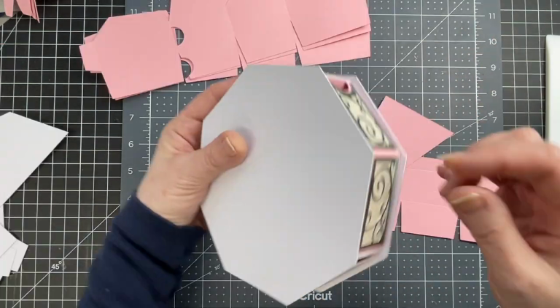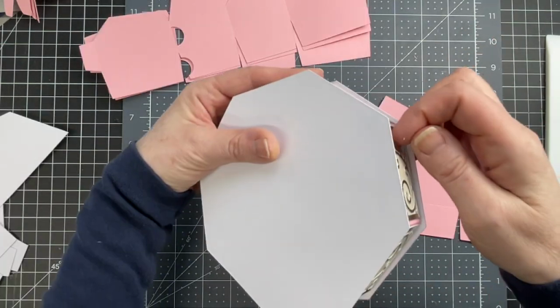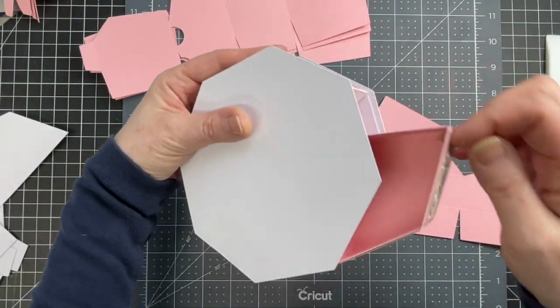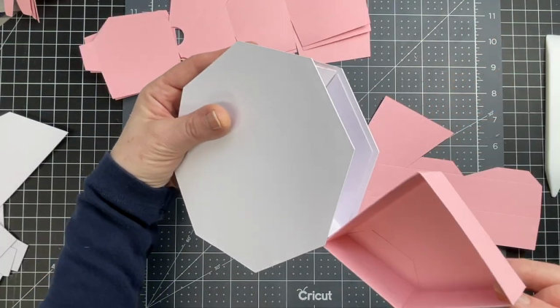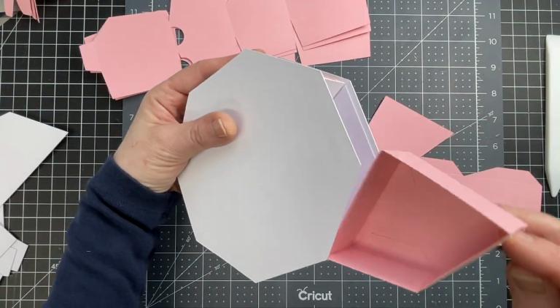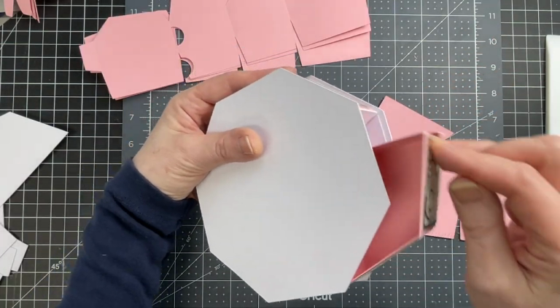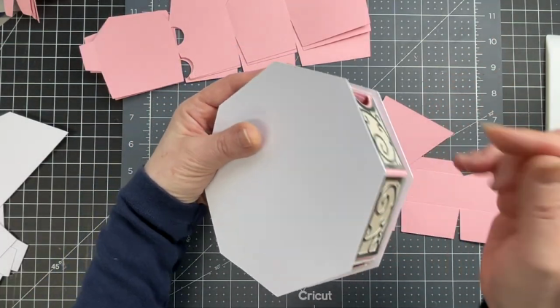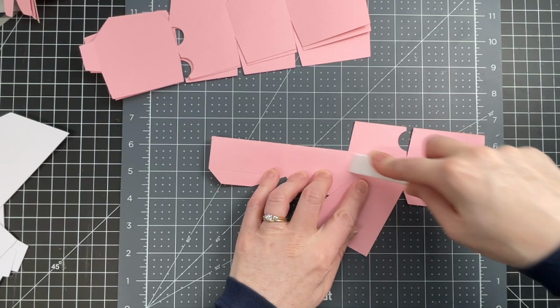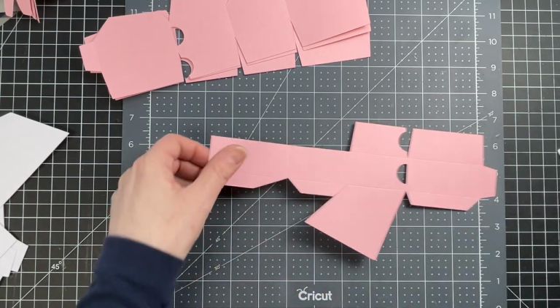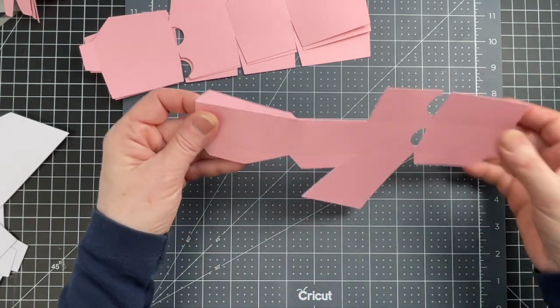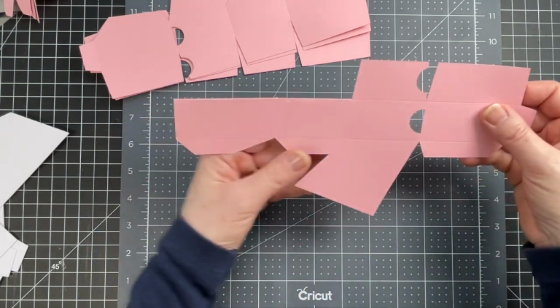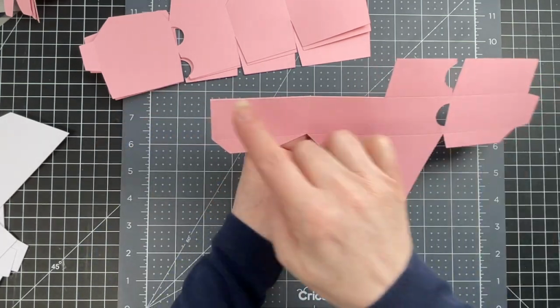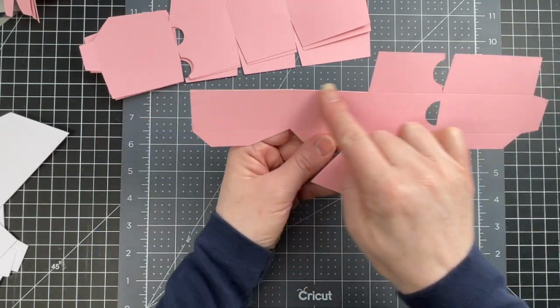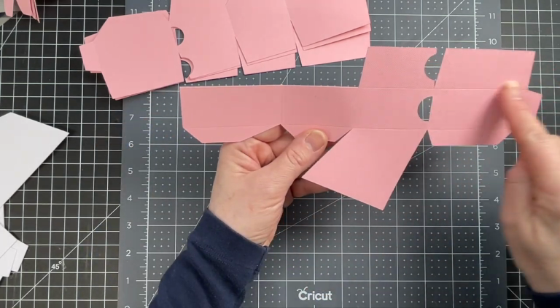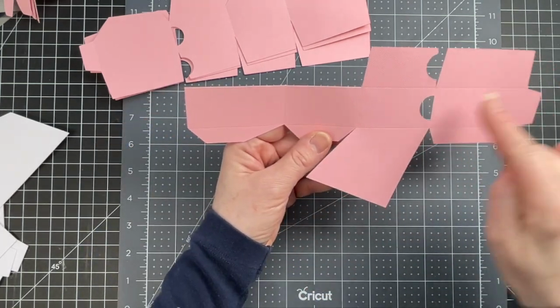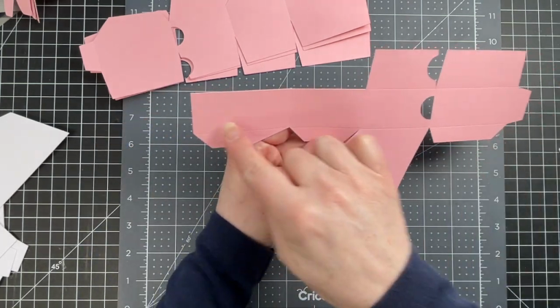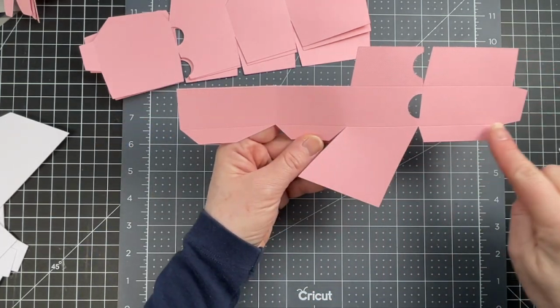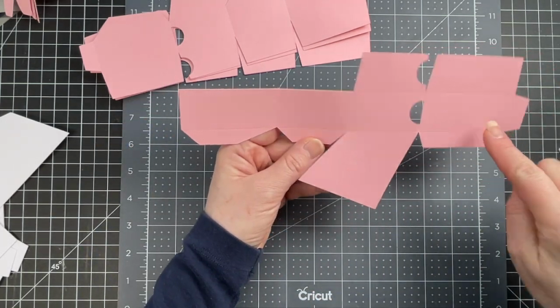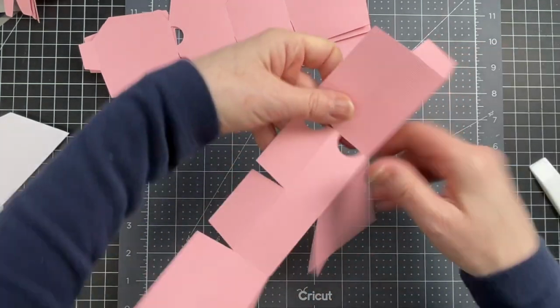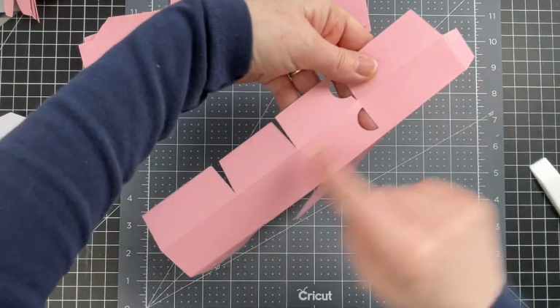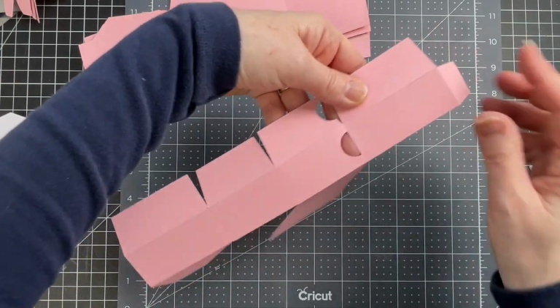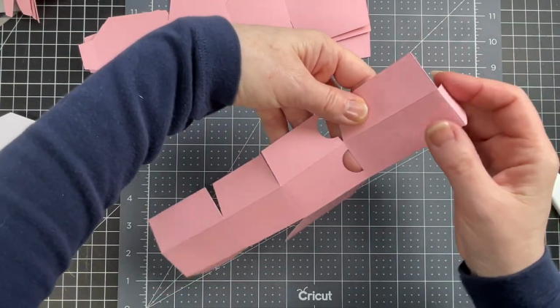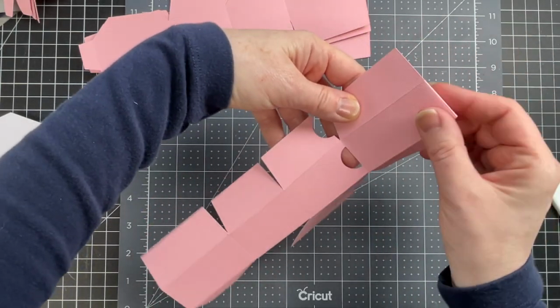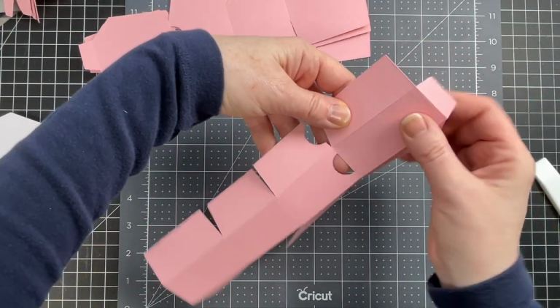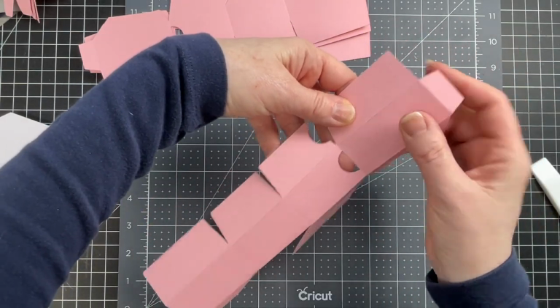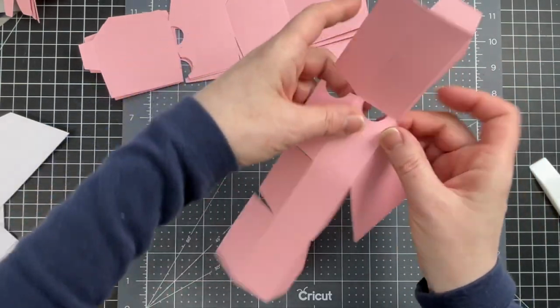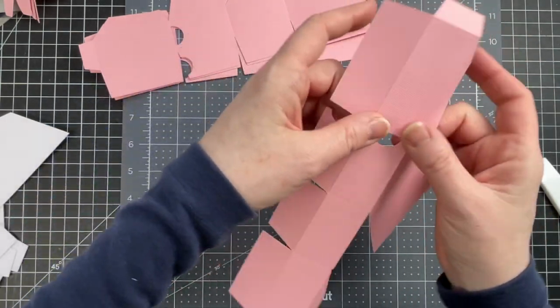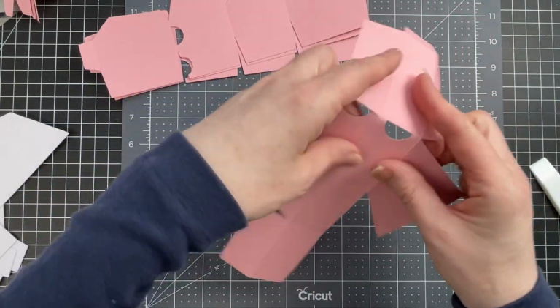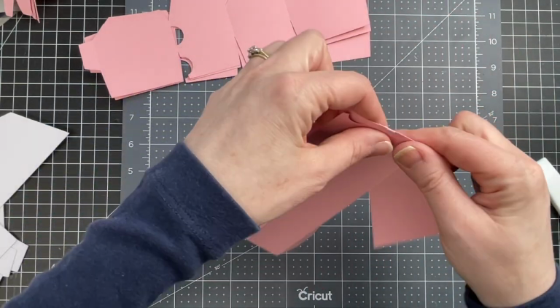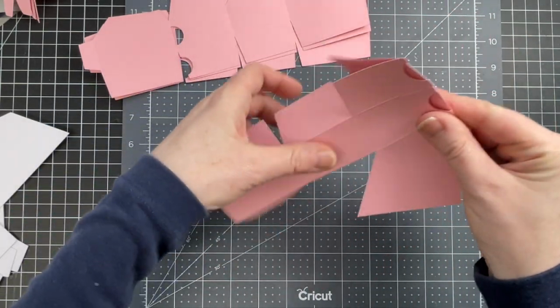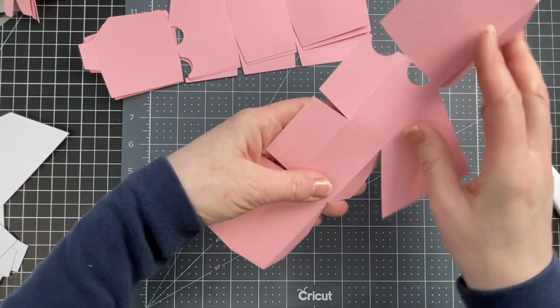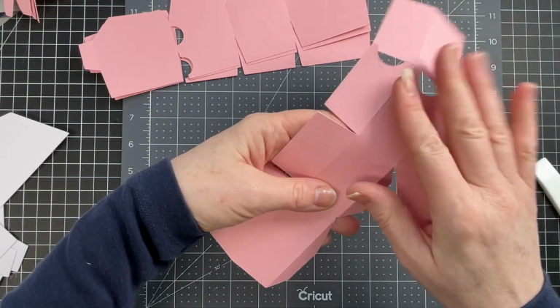I'm going to start with the little pink drawers that go inside. I'm folding down on the score lines — there are two rows of them on the top and at the bottom — and then there are the vertical score lines: the one that creates the tab at the end and then the three others.